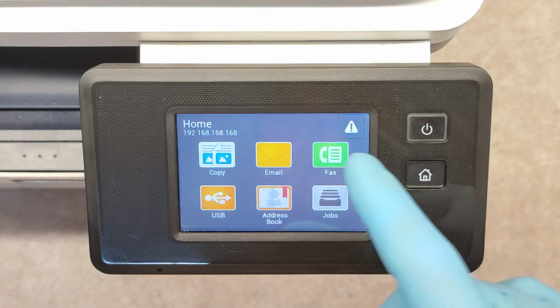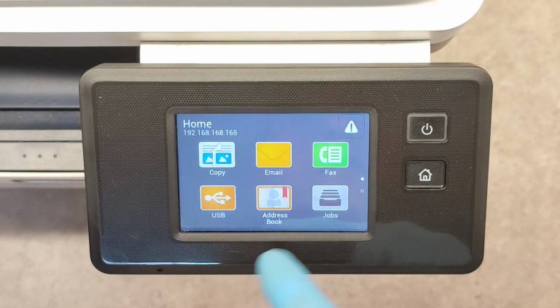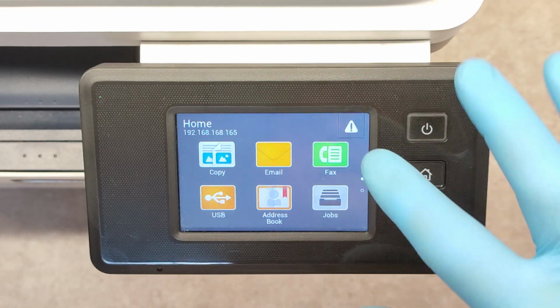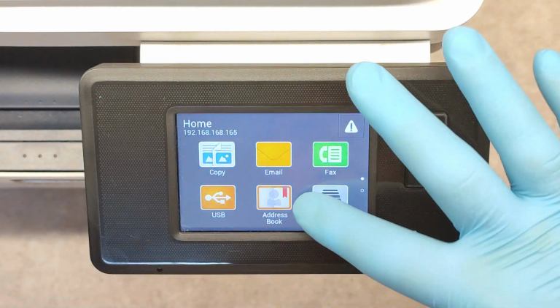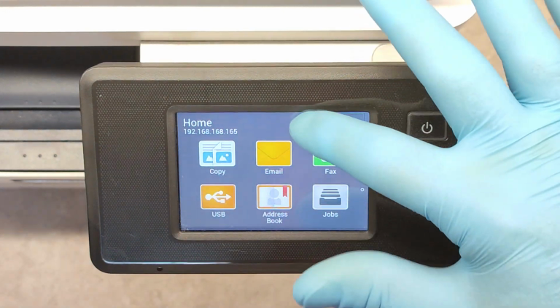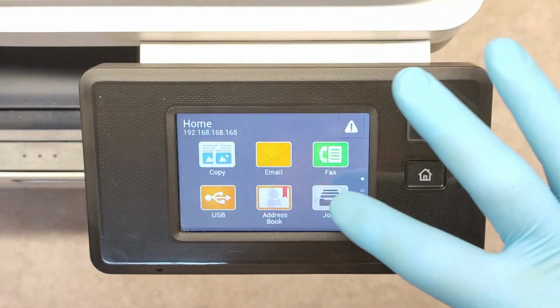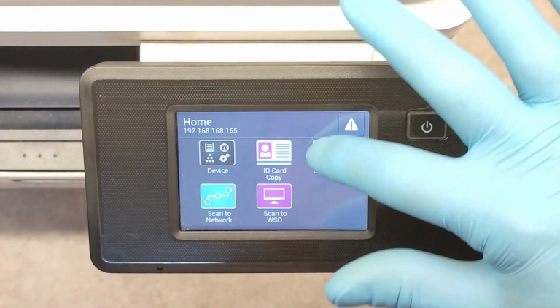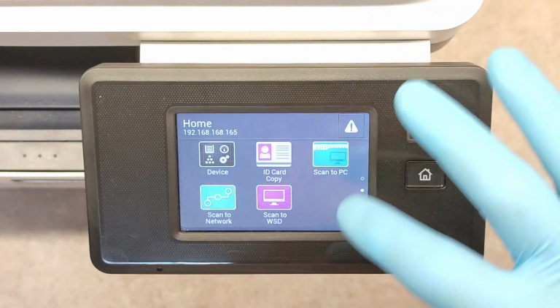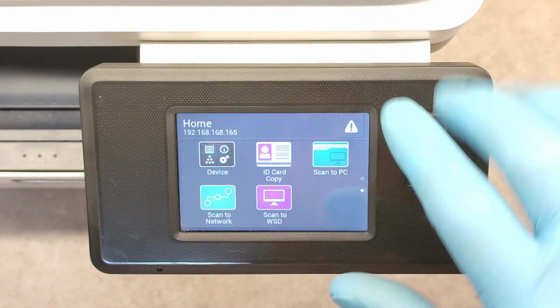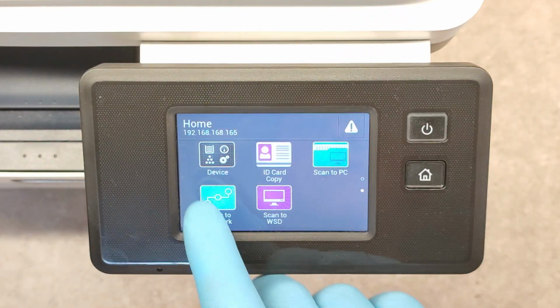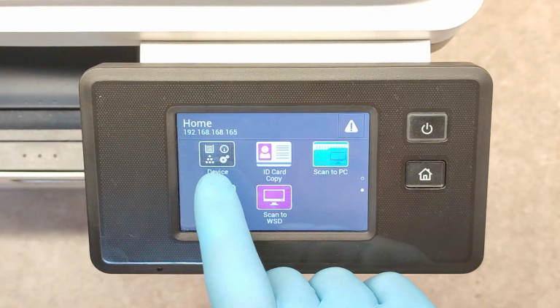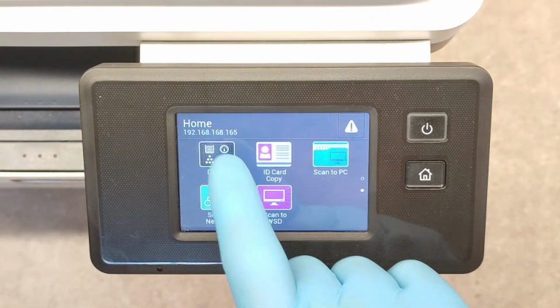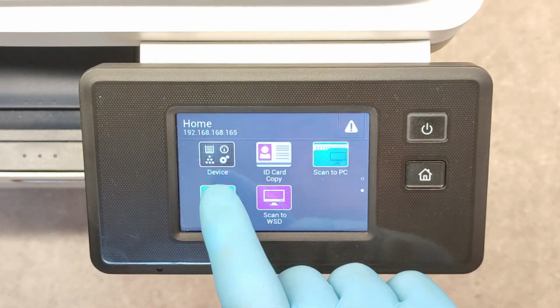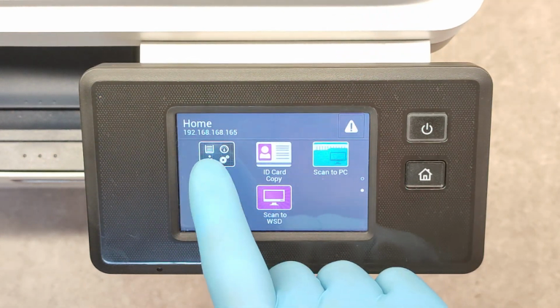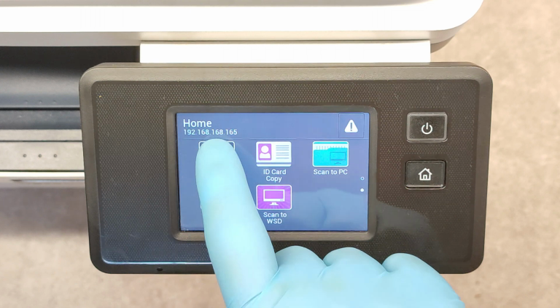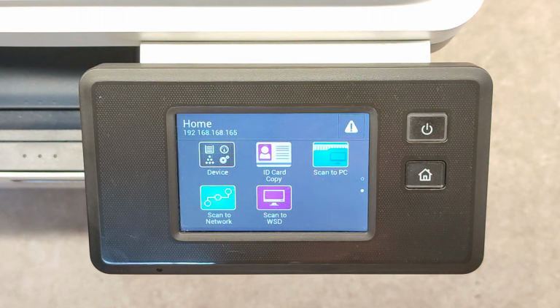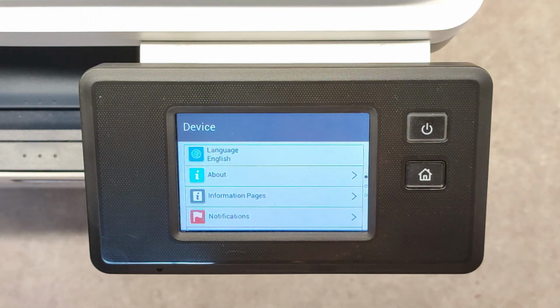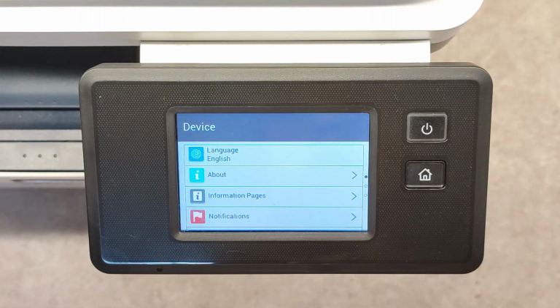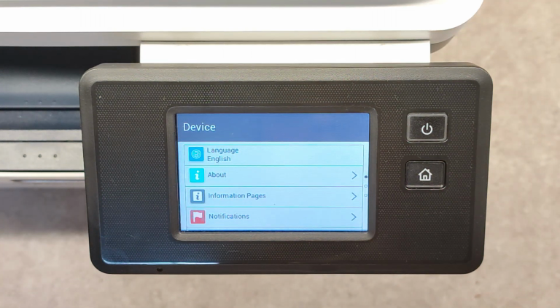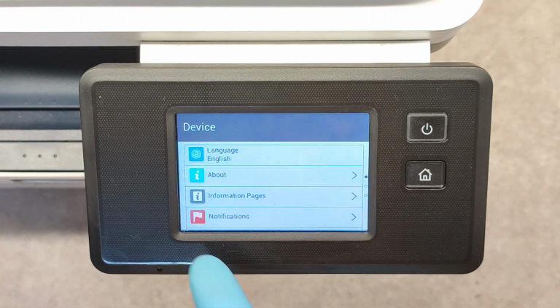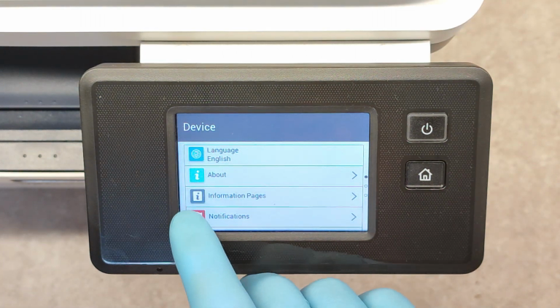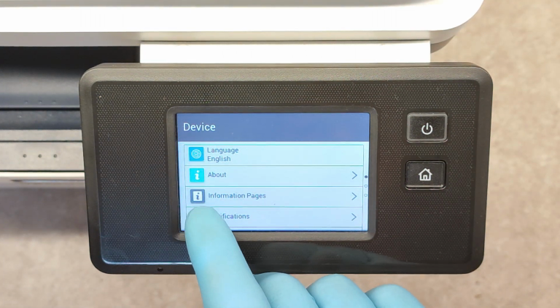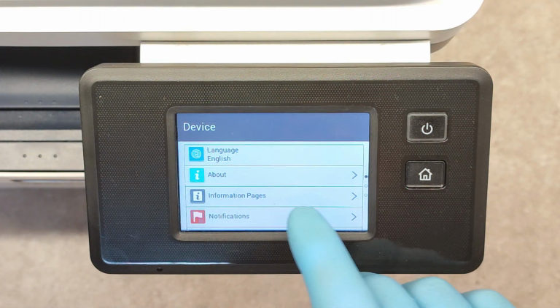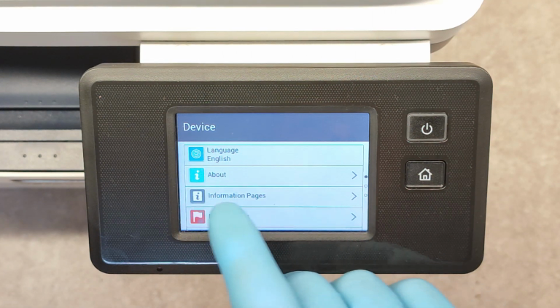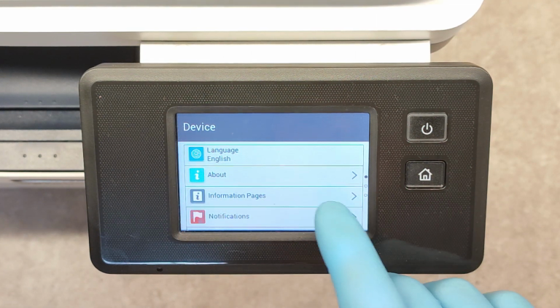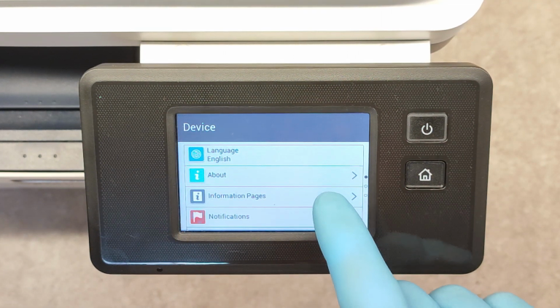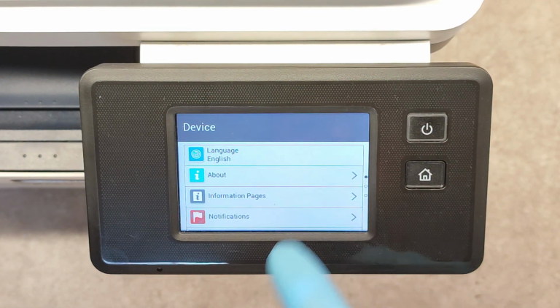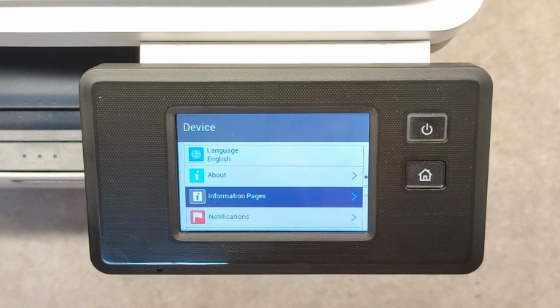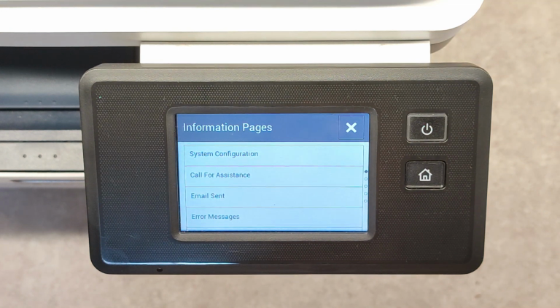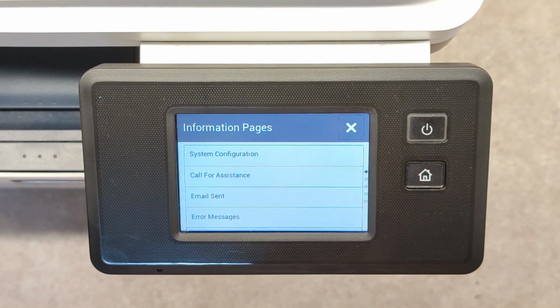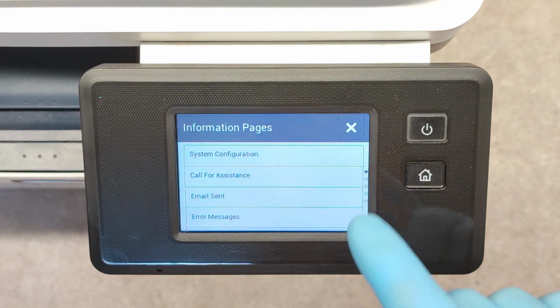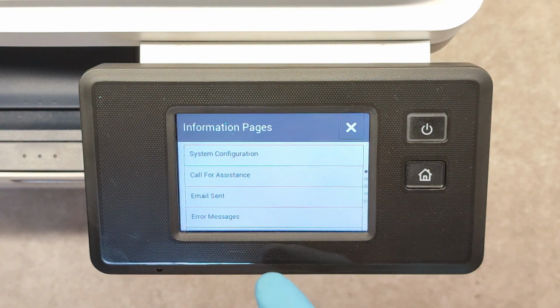In a ready state, scroll down to the menu Device, click on it, and we have here Information Pages. Click on Information Pages.